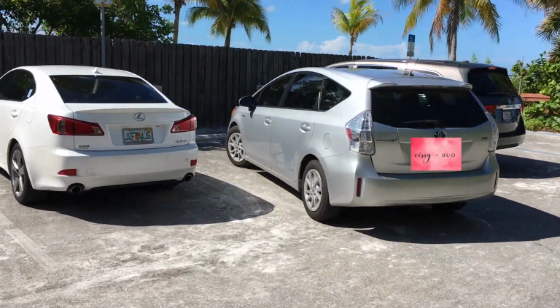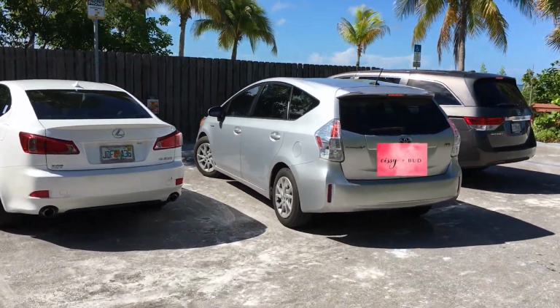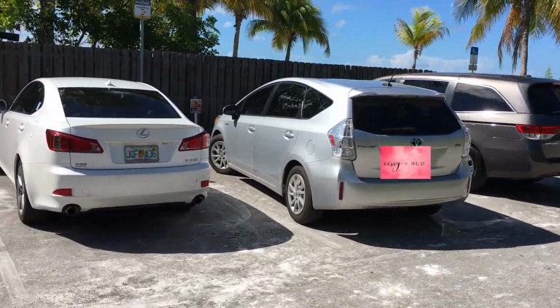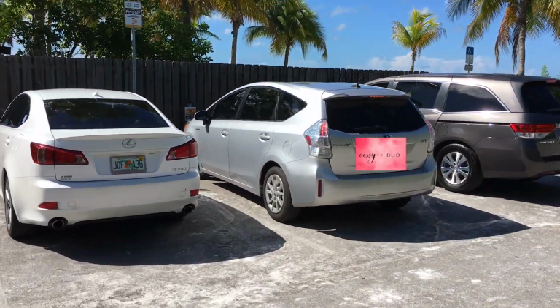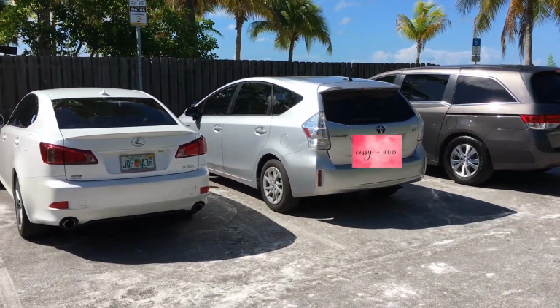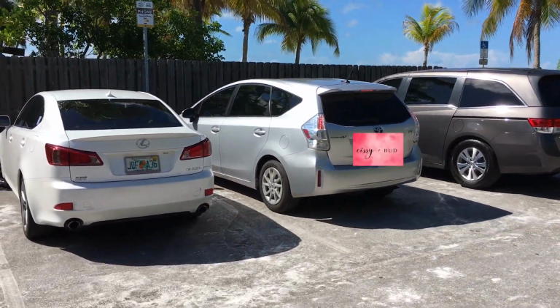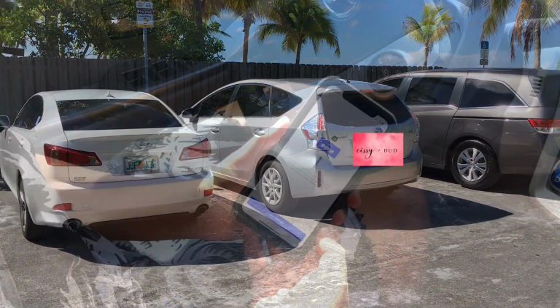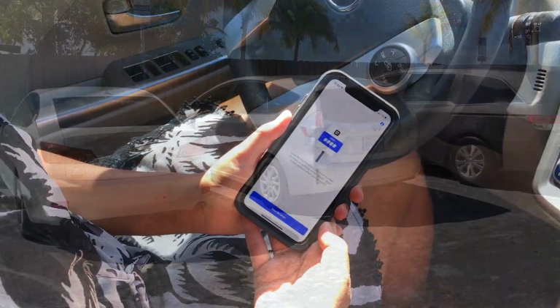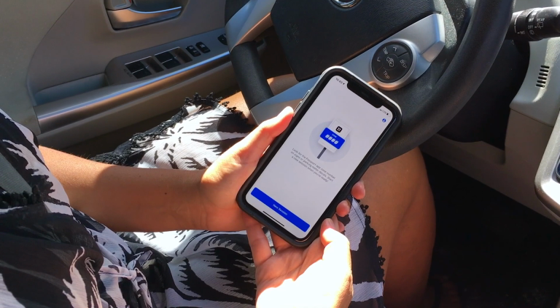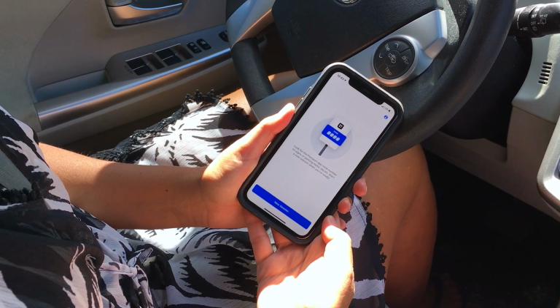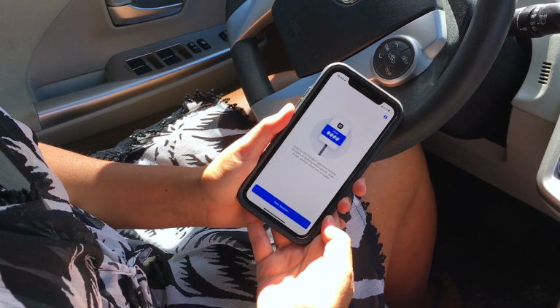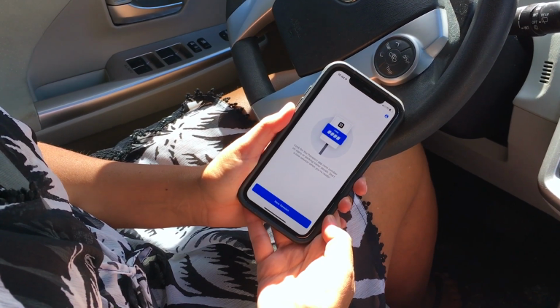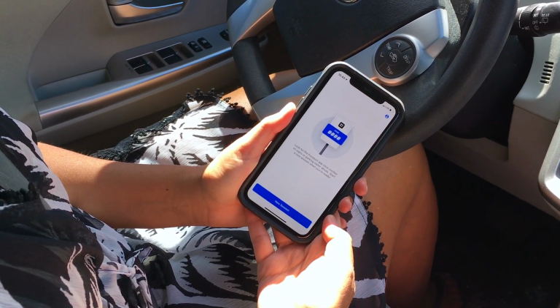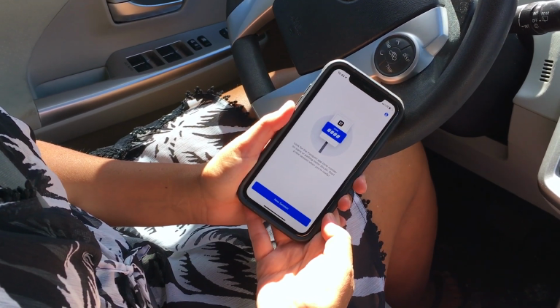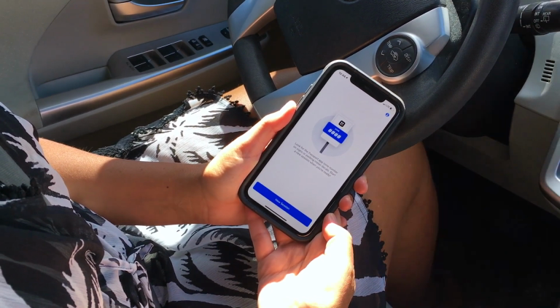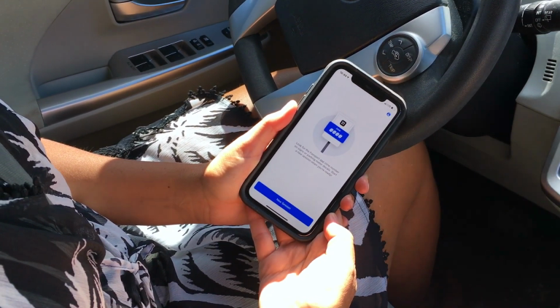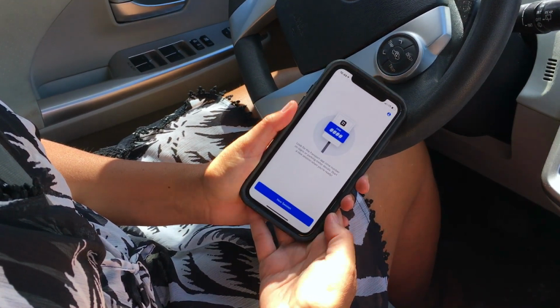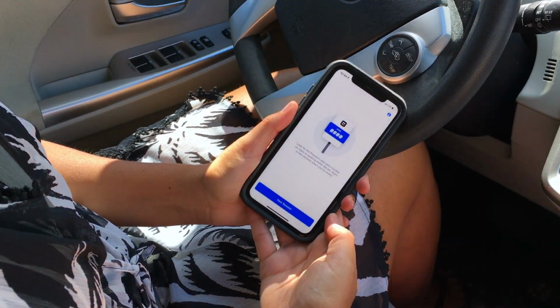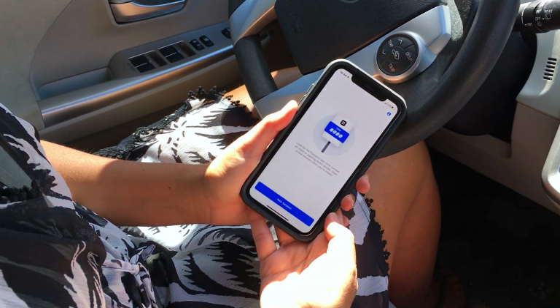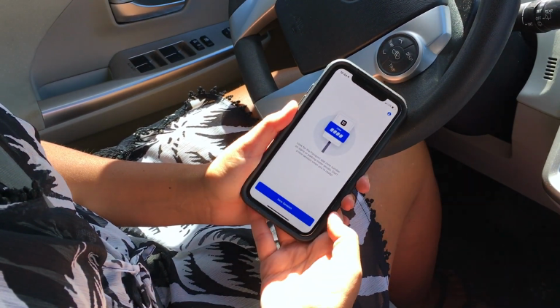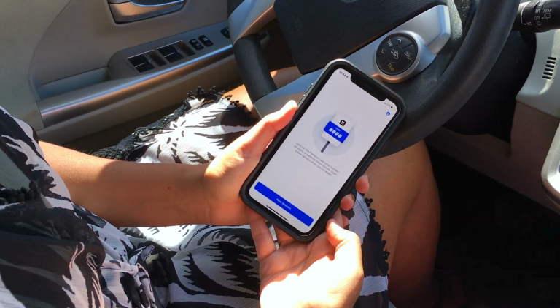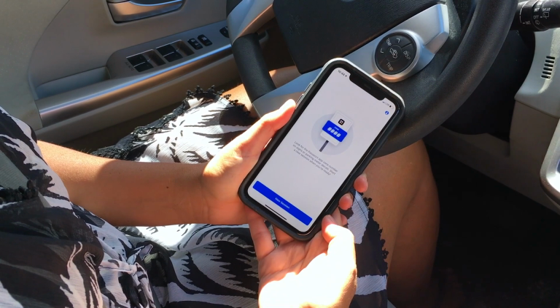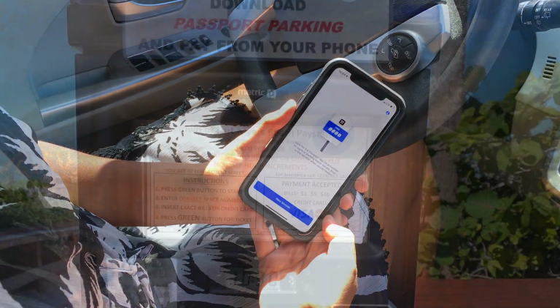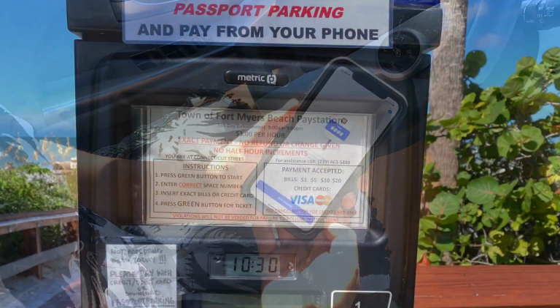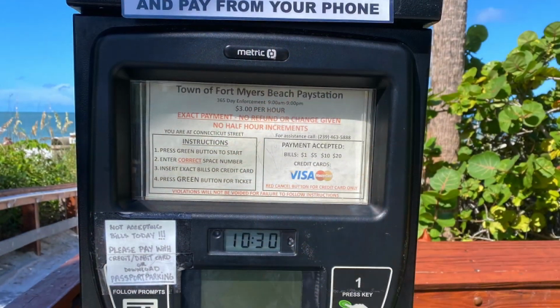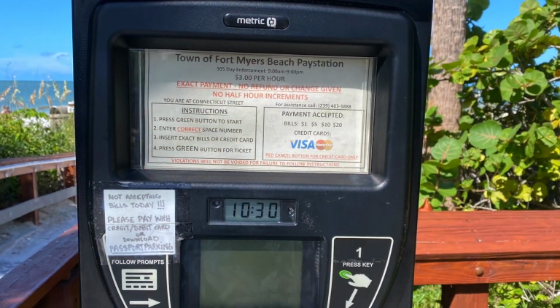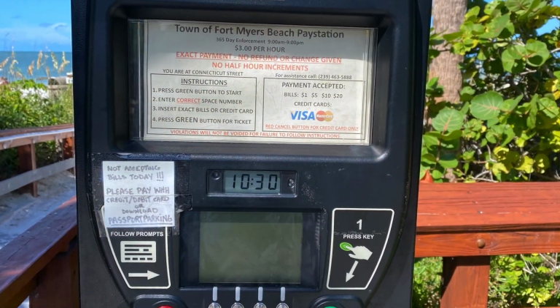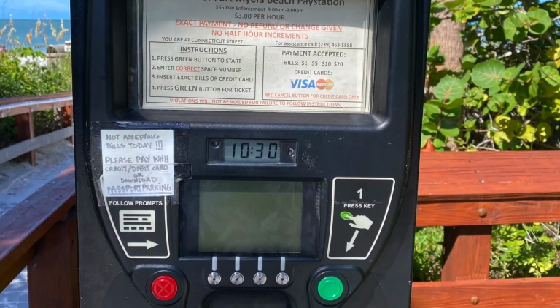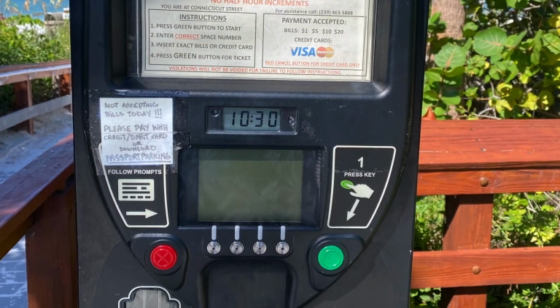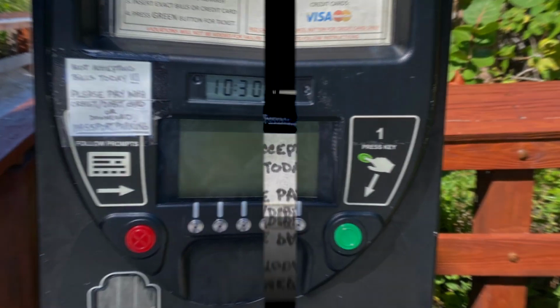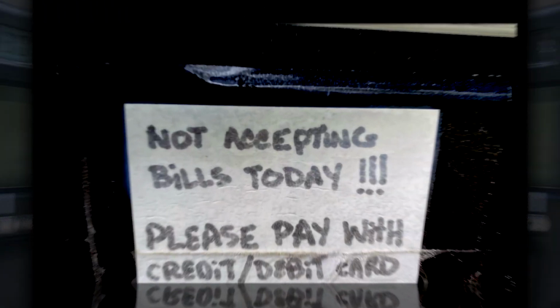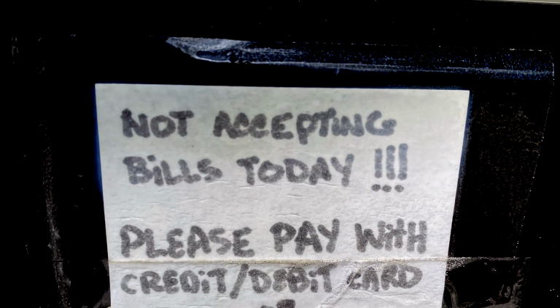You have to pay to park when going to Fort Myers Beach, but luckily there's an app so you can do this right from your phone, which is great news. You'll see, even on the machines, they mention that they're not taking cash.